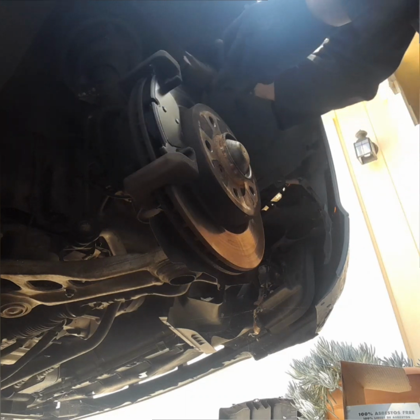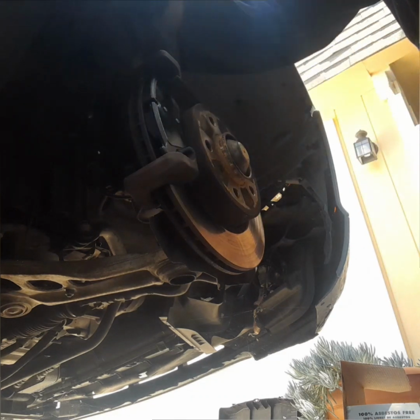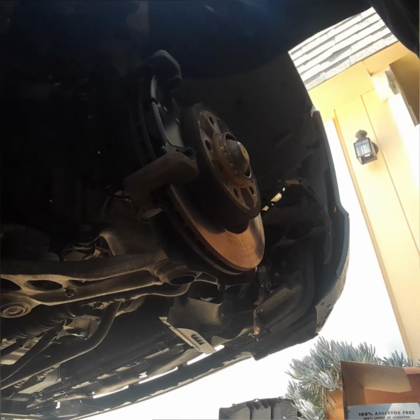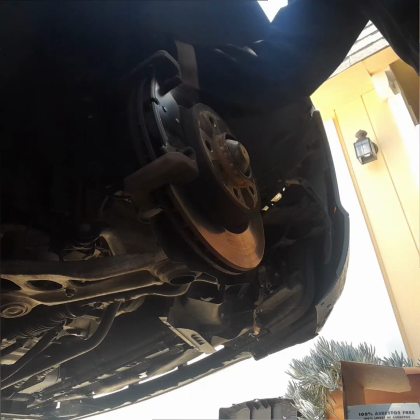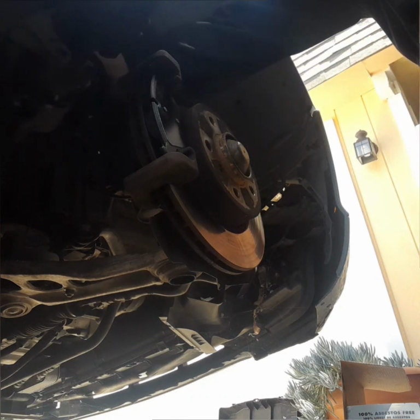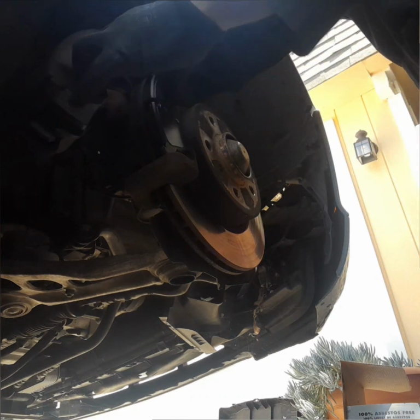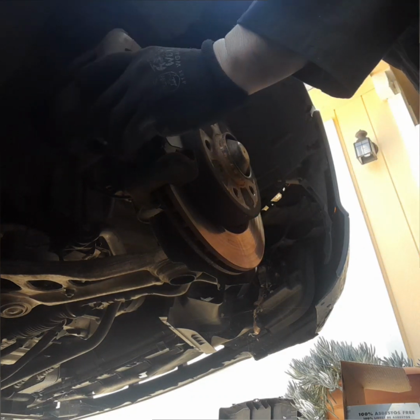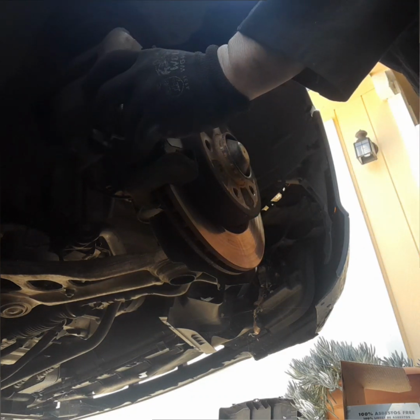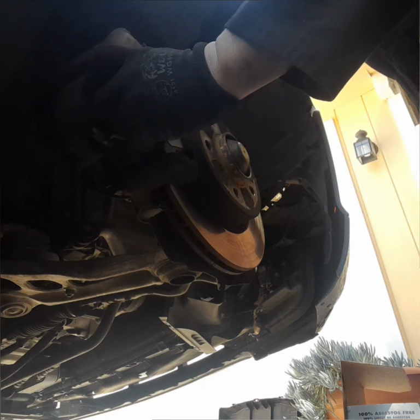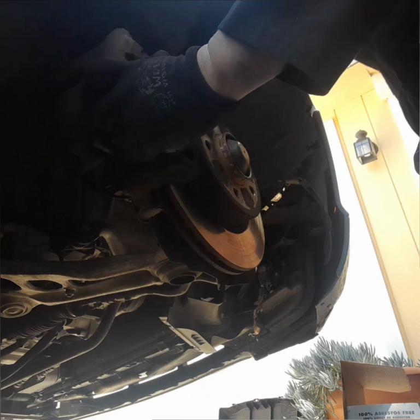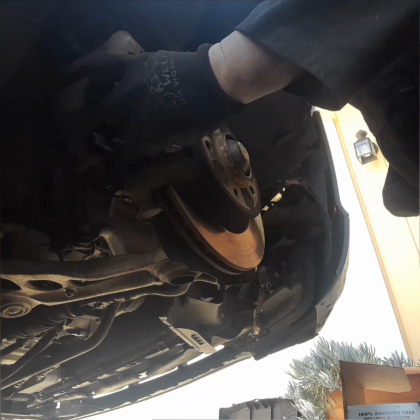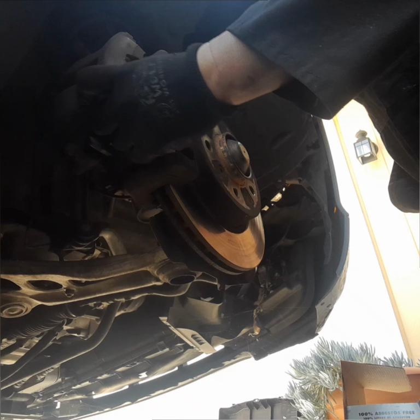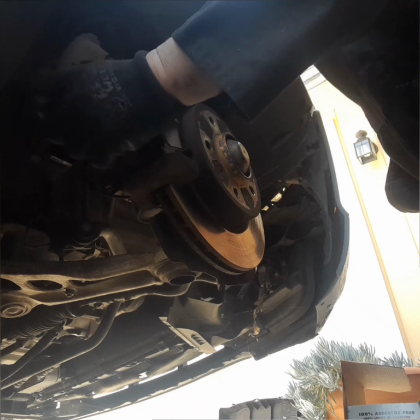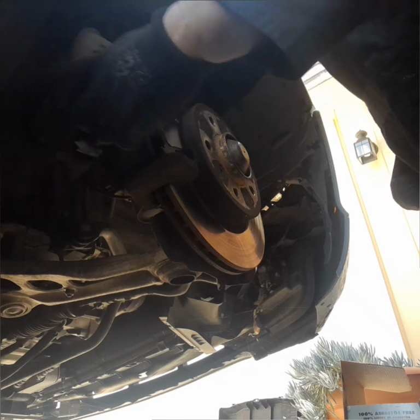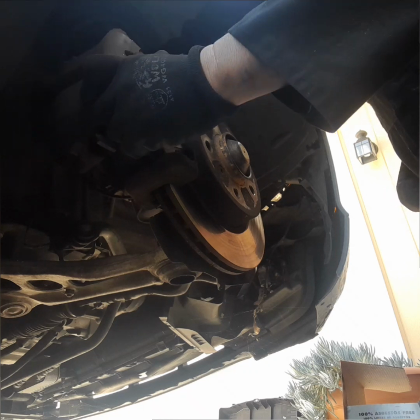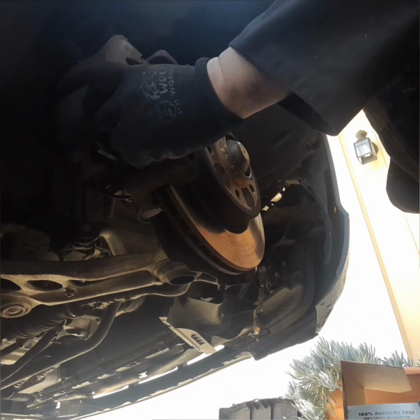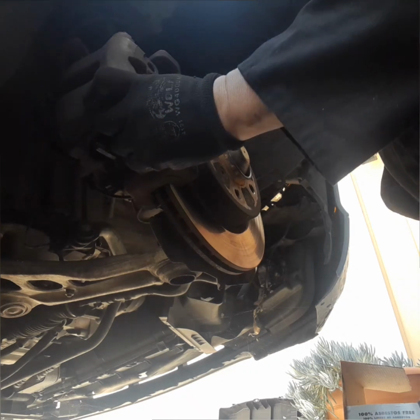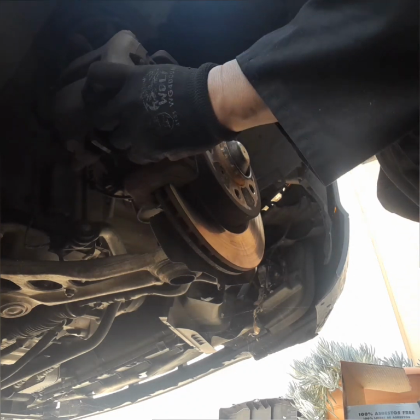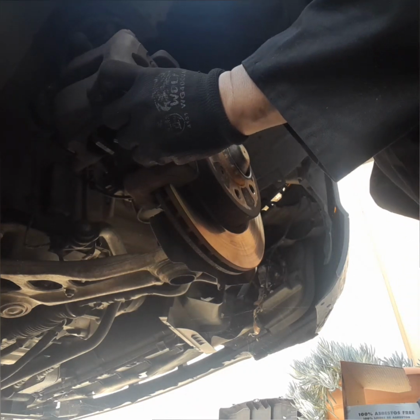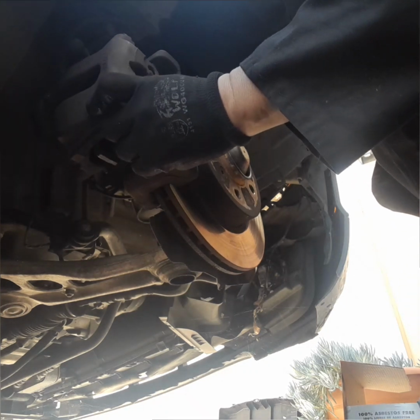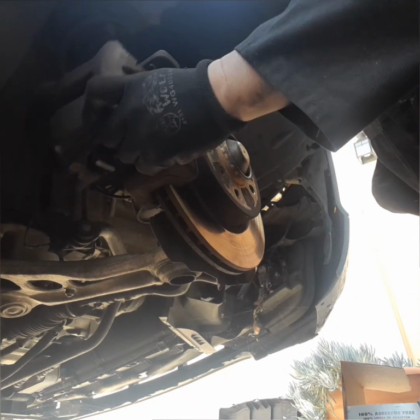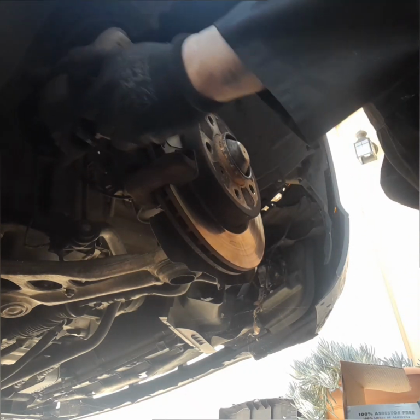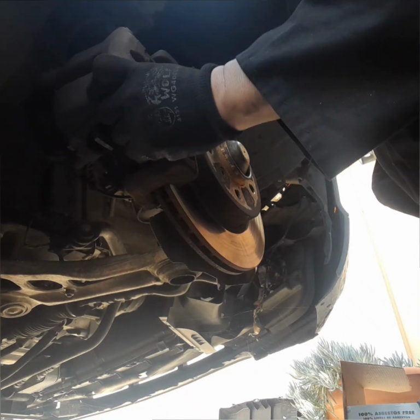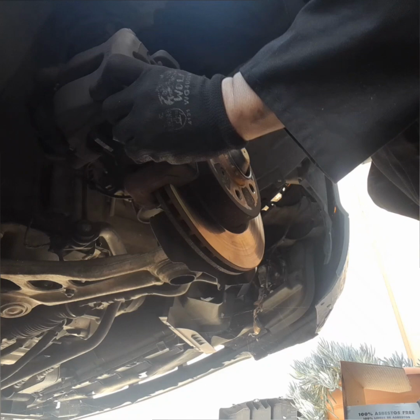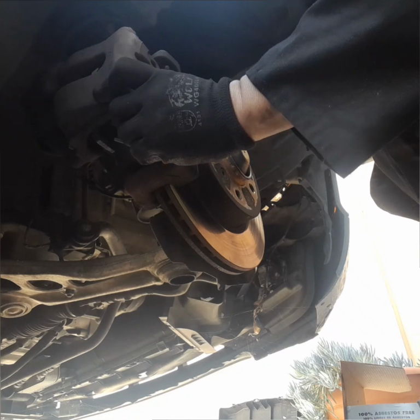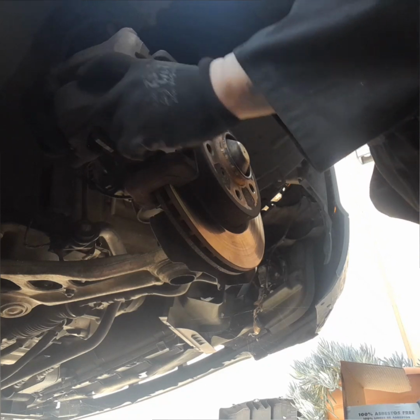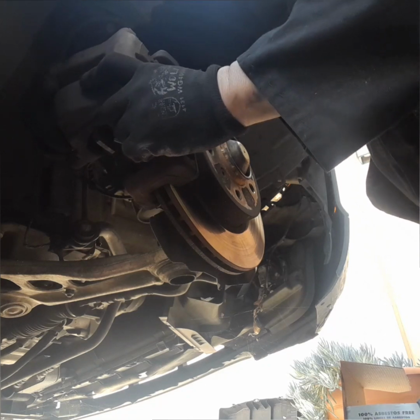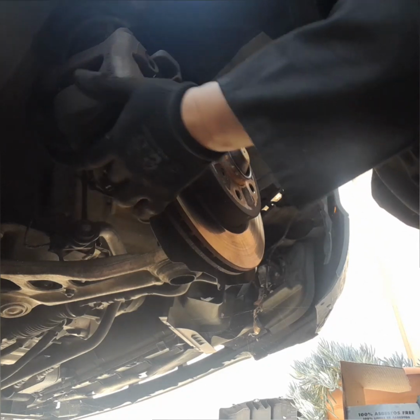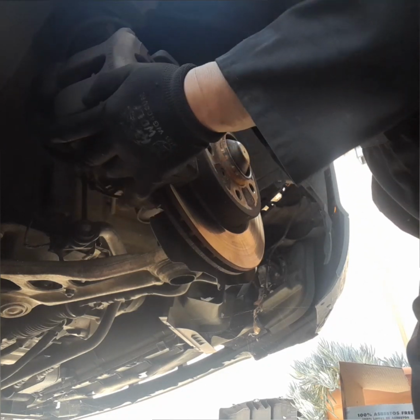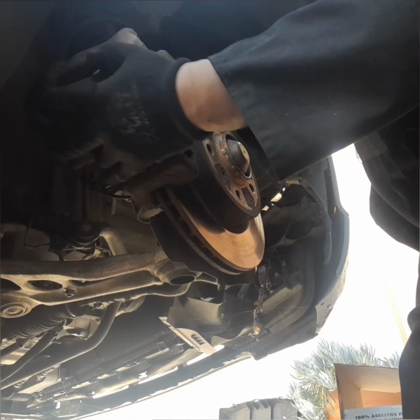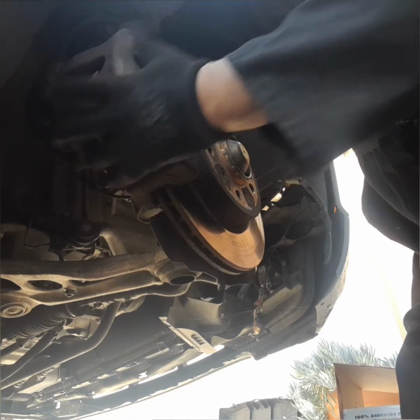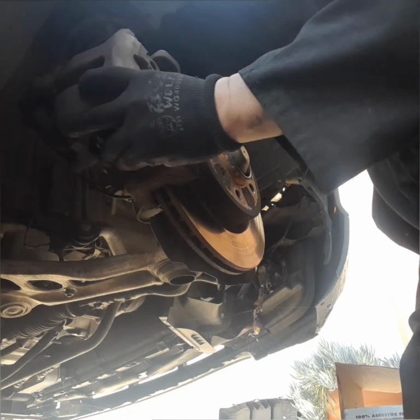If the new caliper does not go in, you may have to remove it again and compress the piston all the way in again. As you can see here, I'm struggling to get it in, so I know the piston is sticking out a little too much — you need to compress it all the way in.